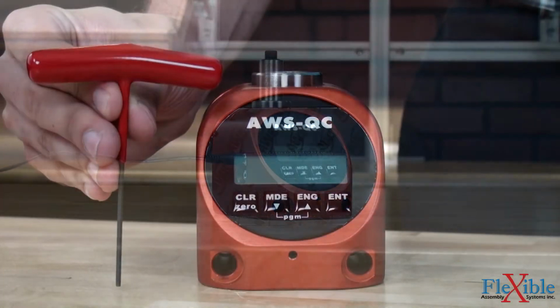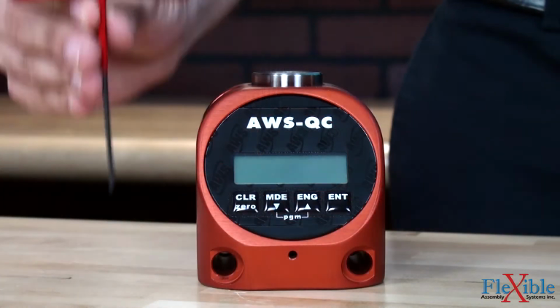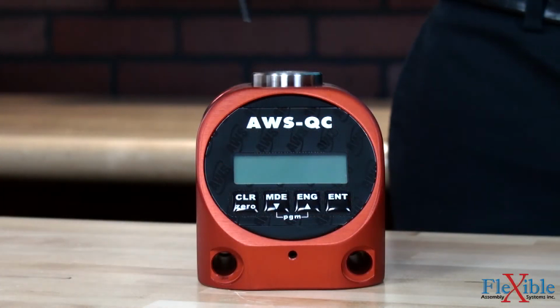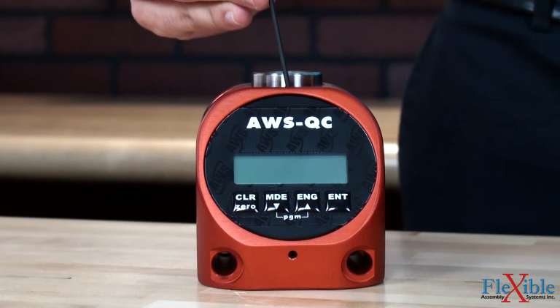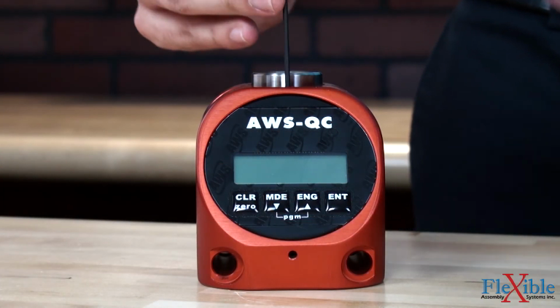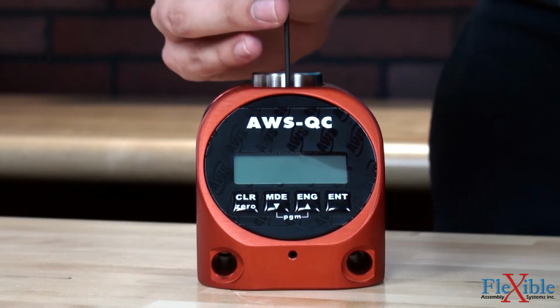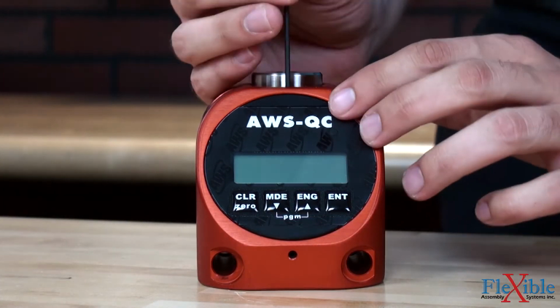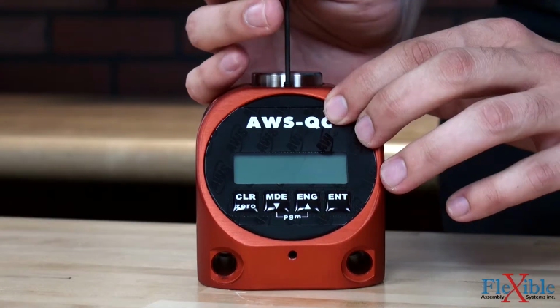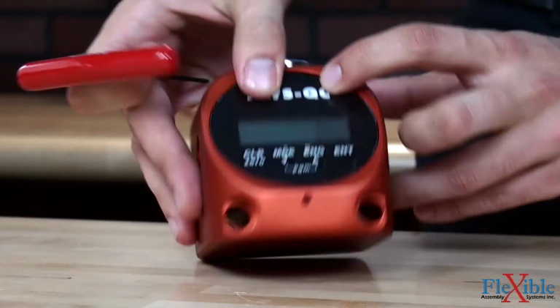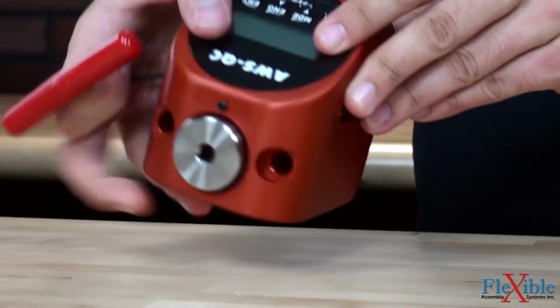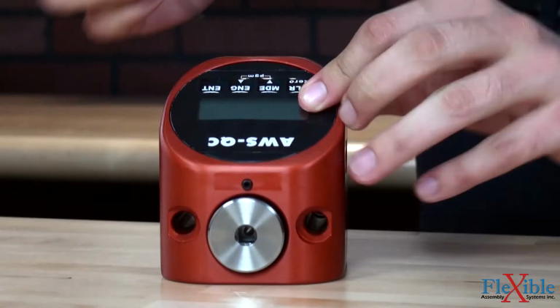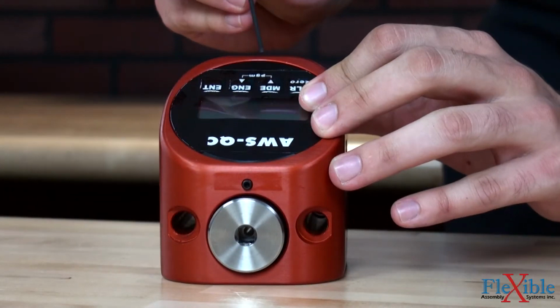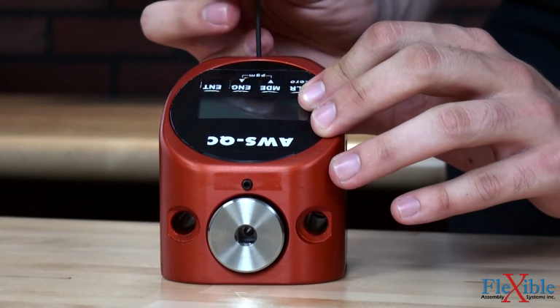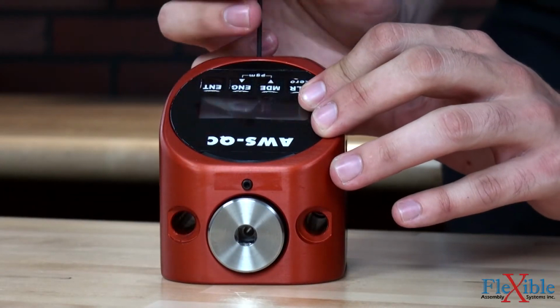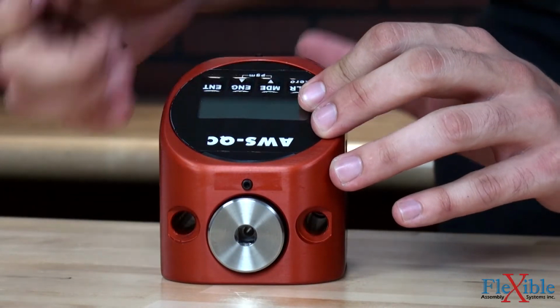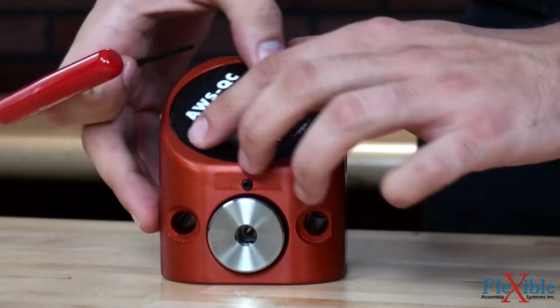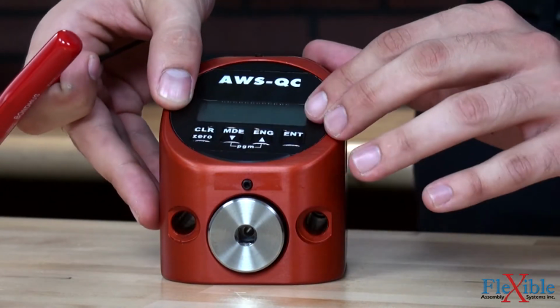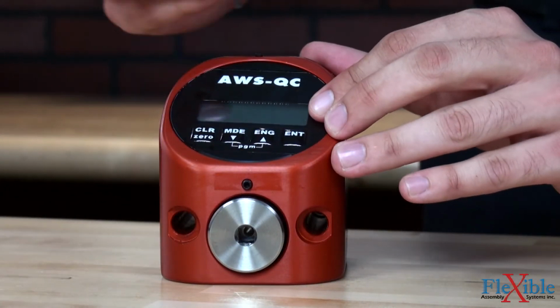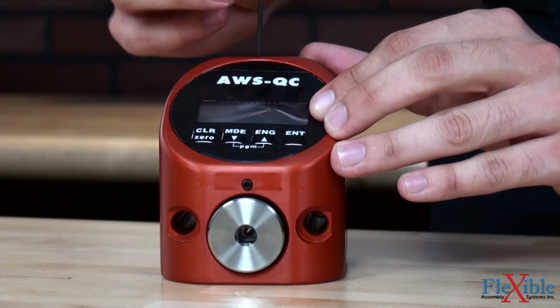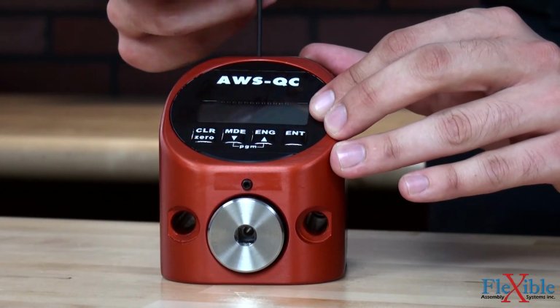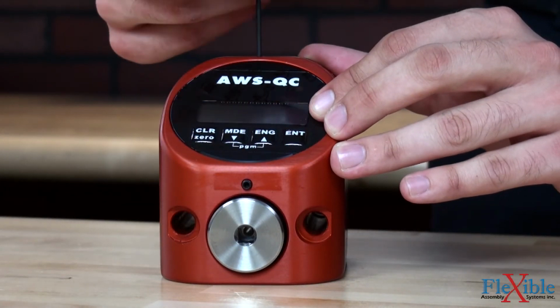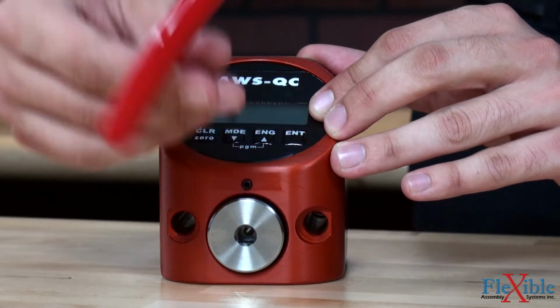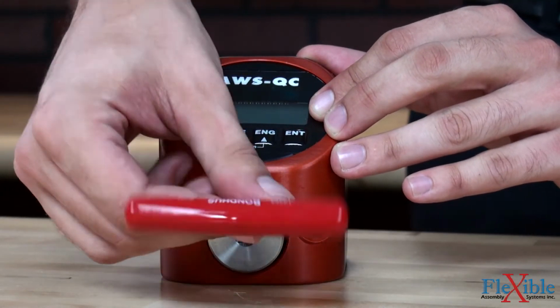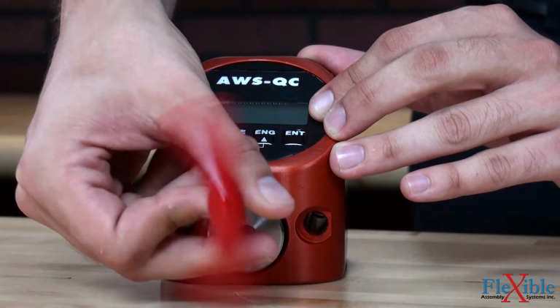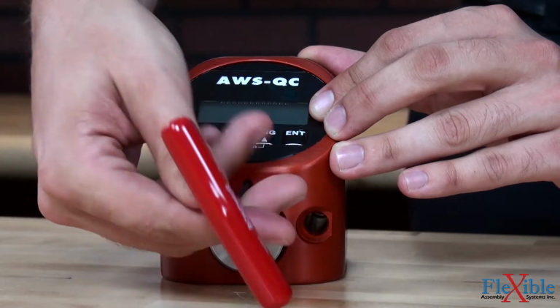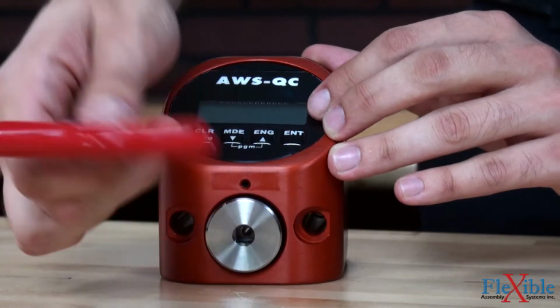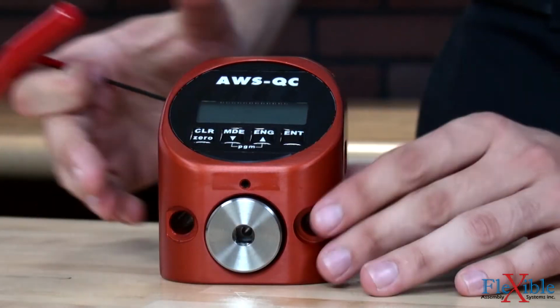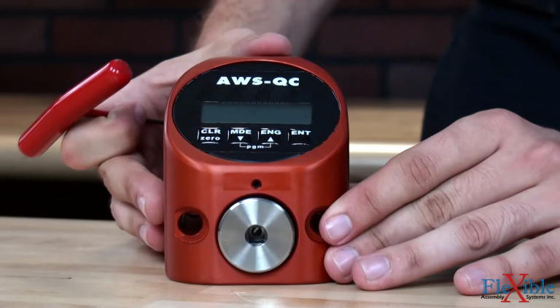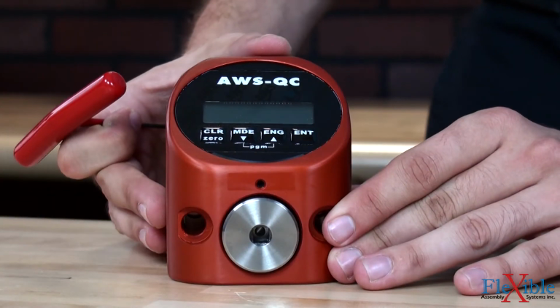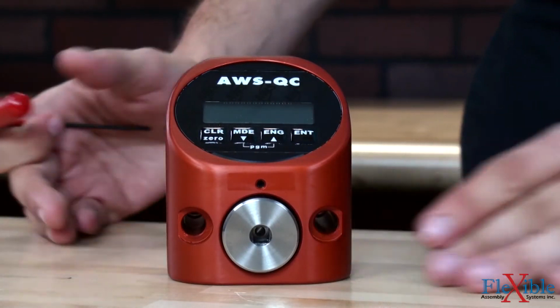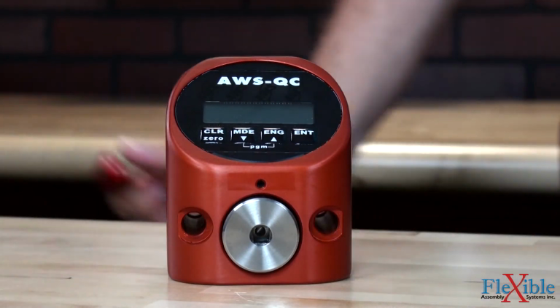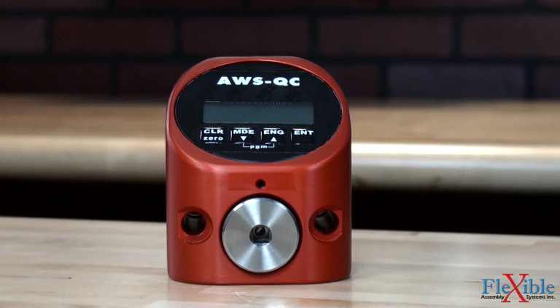A unique tool mounting bolt pattern and rotating display allow the tester to be mounted in both horizontal and vertical configurations, ideal for switching between pistol grip and in-line tools.